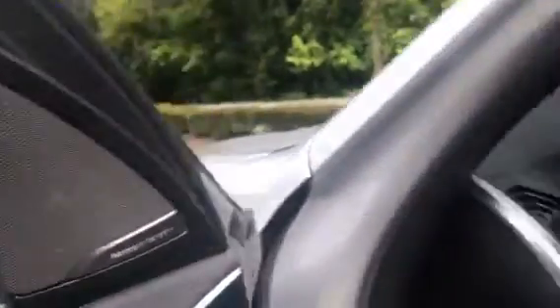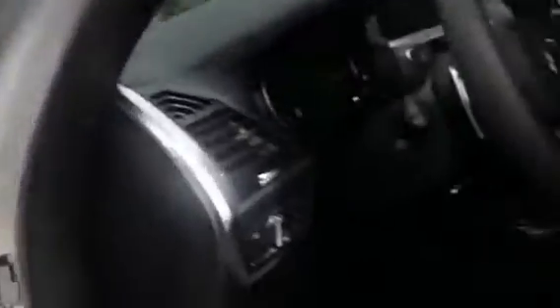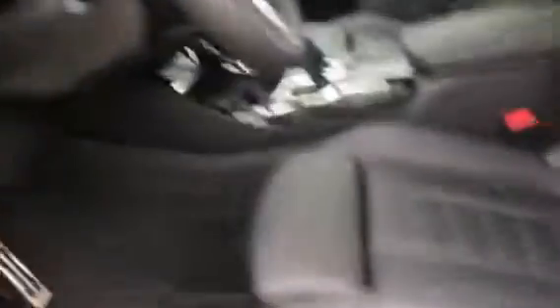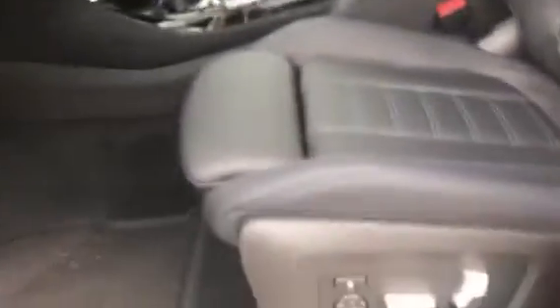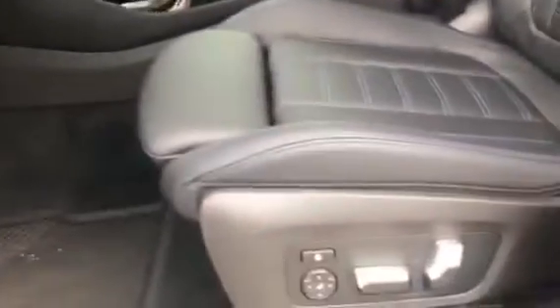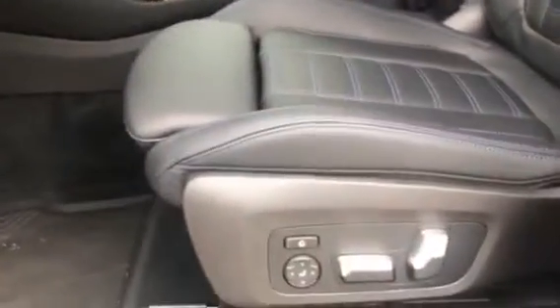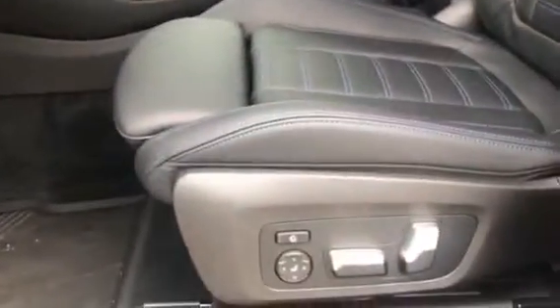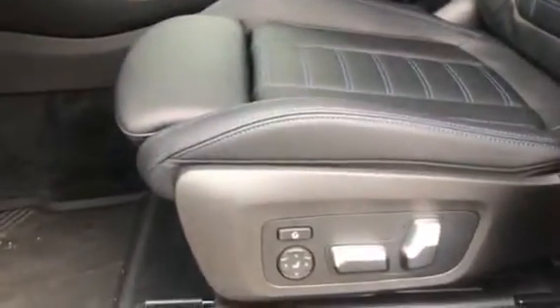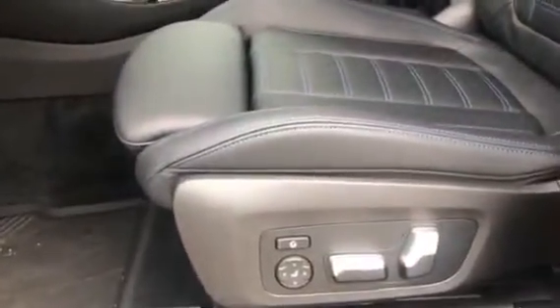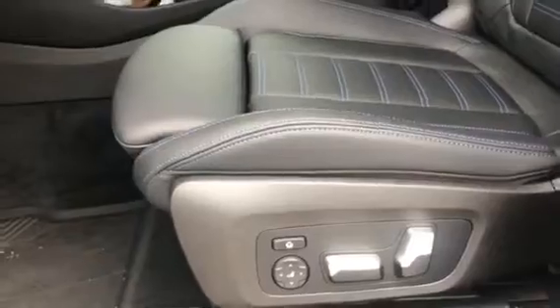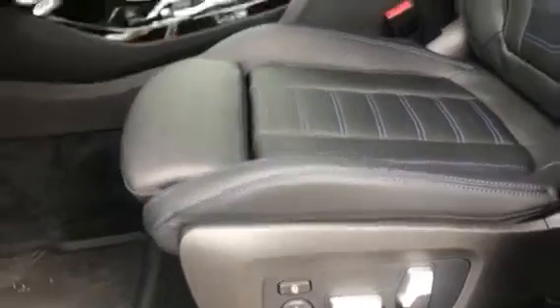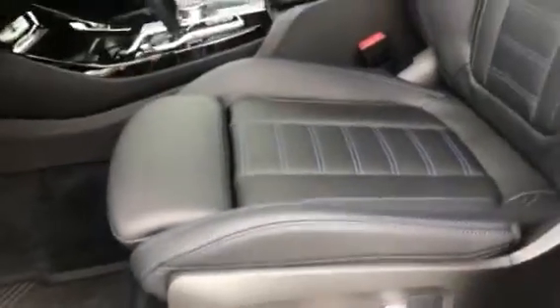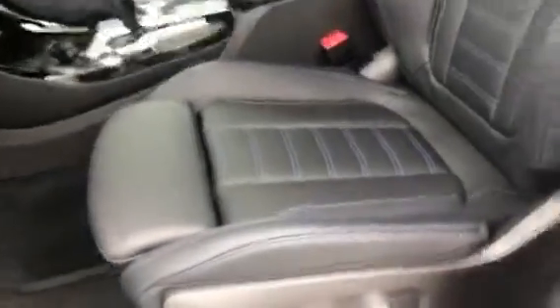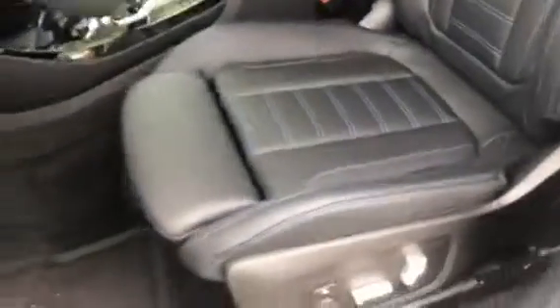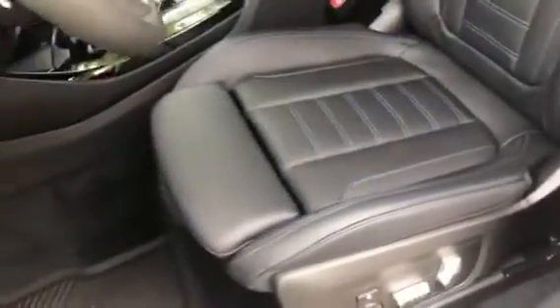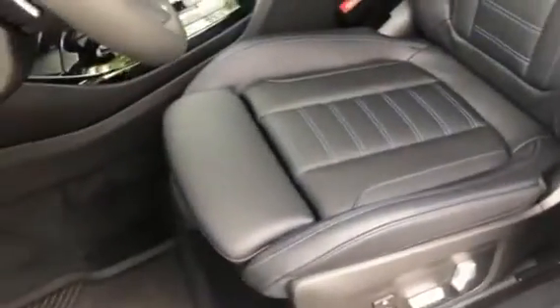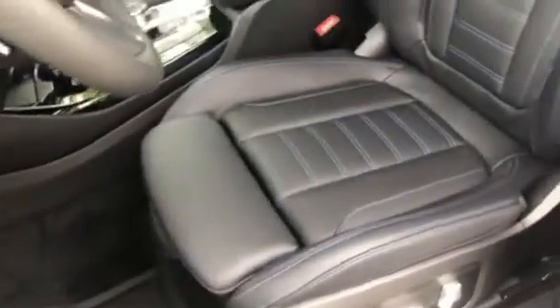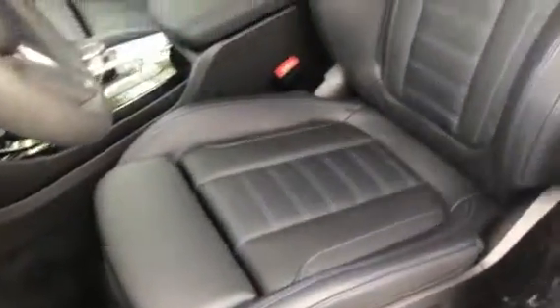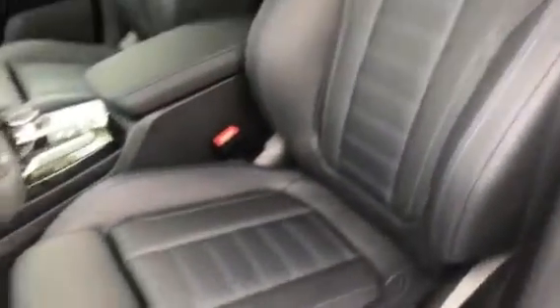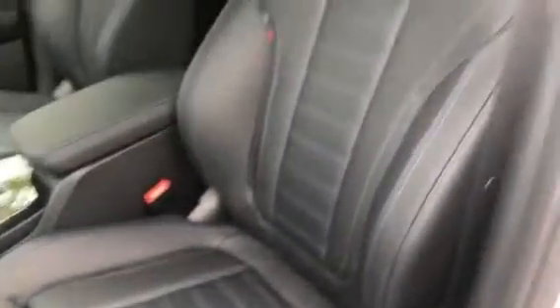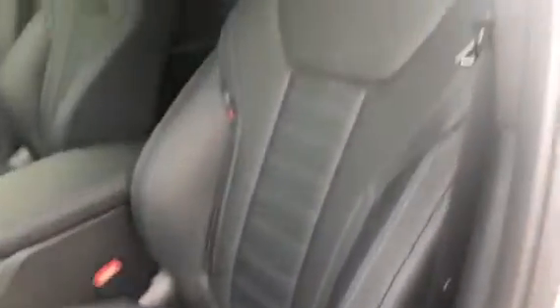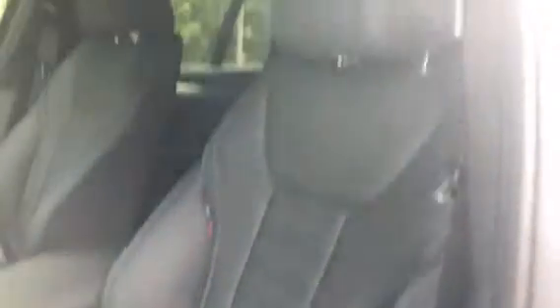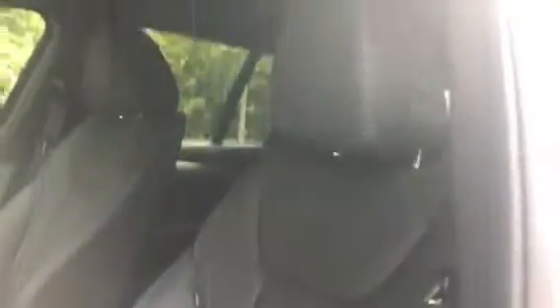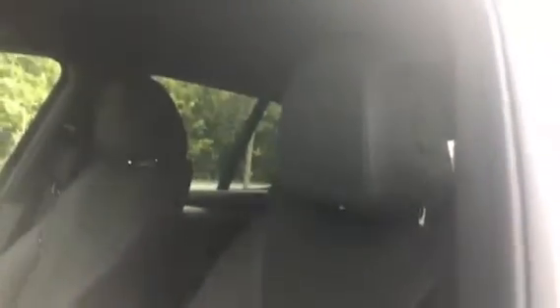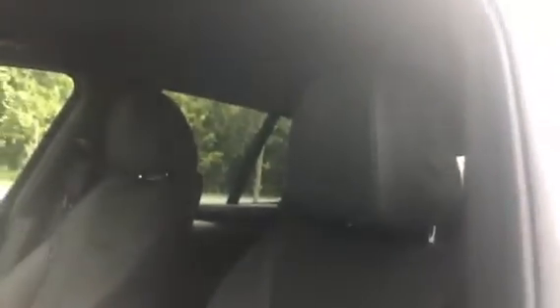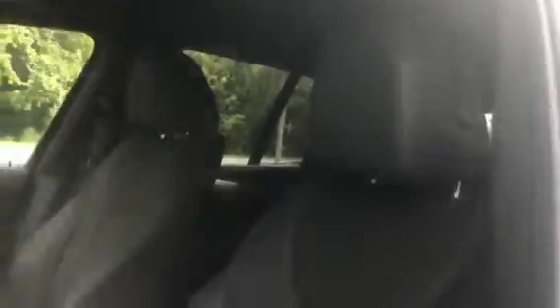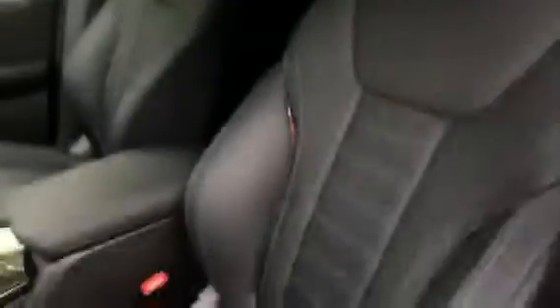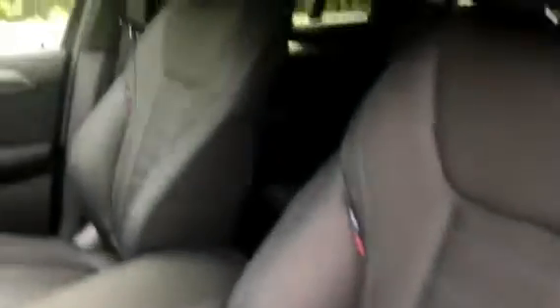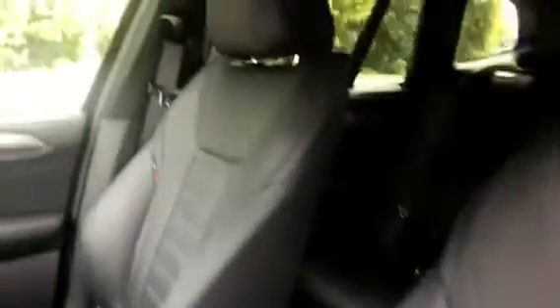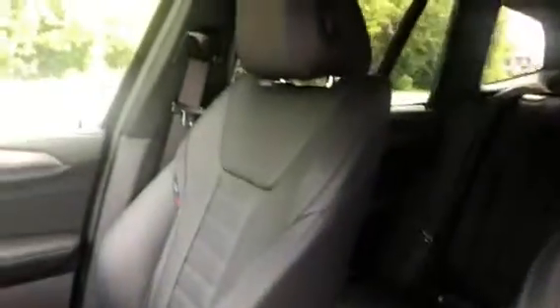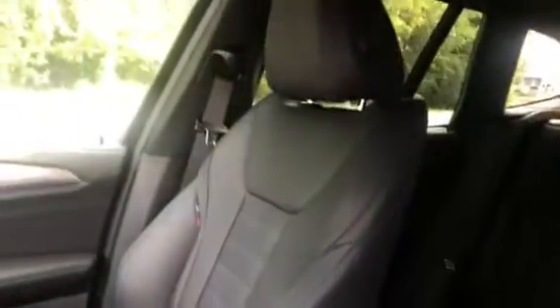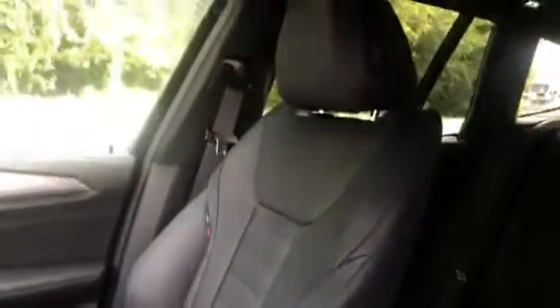Right here we have the powered memory seats — they're both sports seats. Here's the driver's seat and here's the passenger seat.